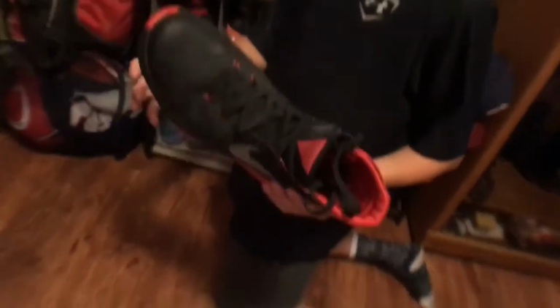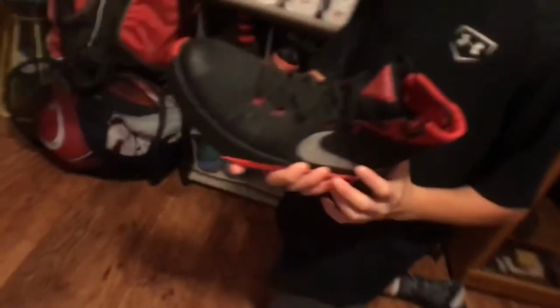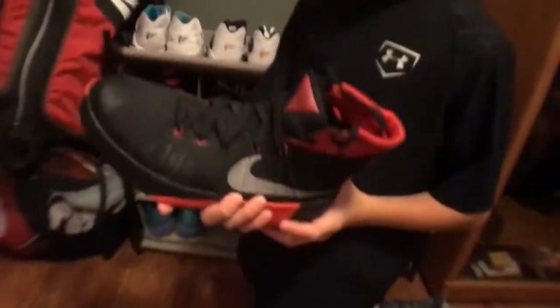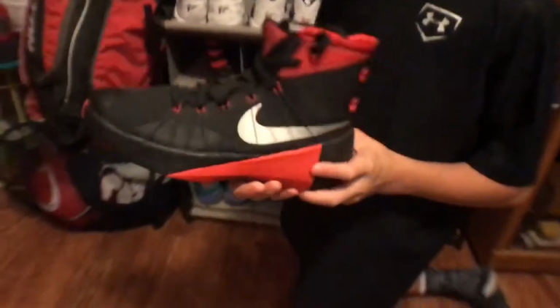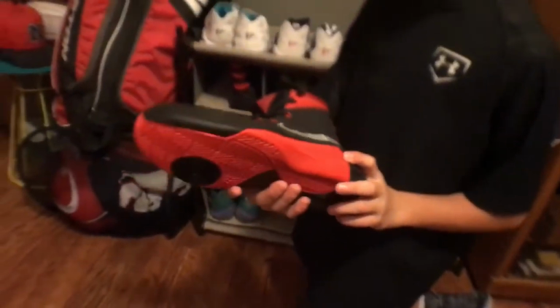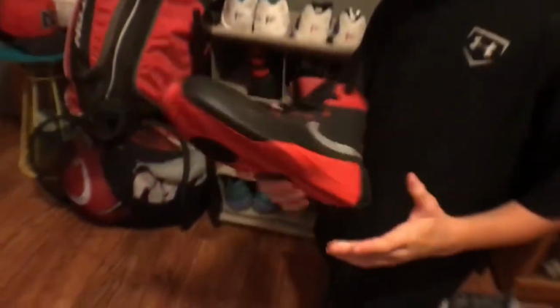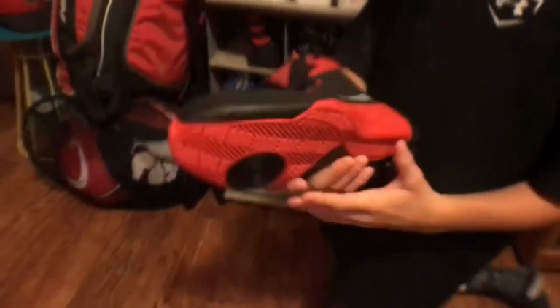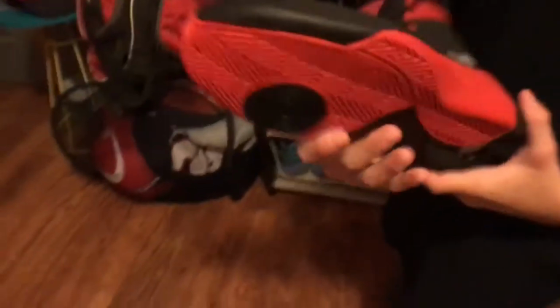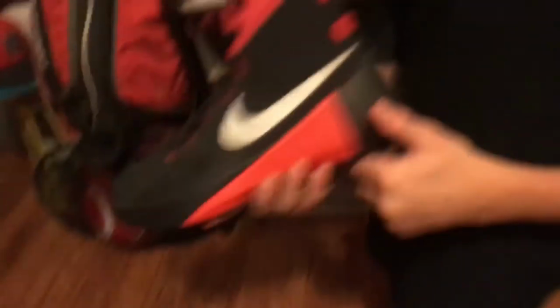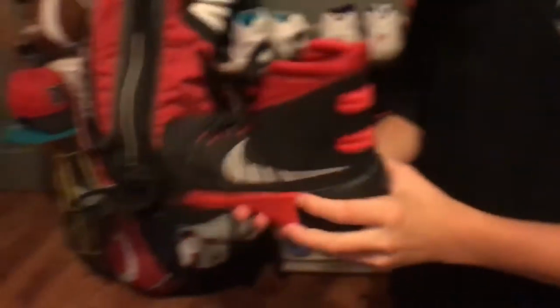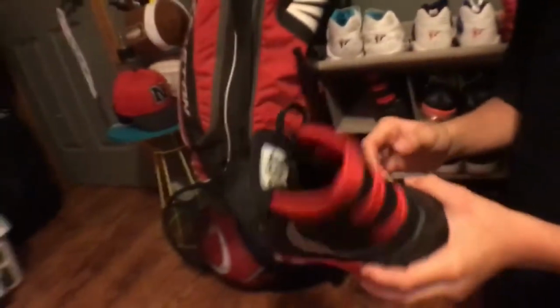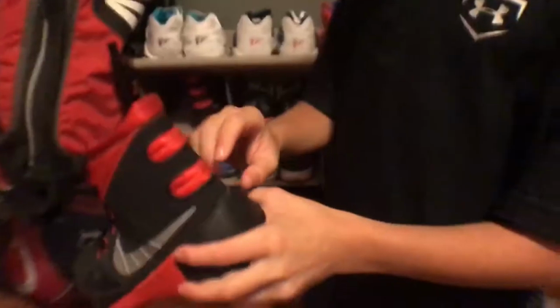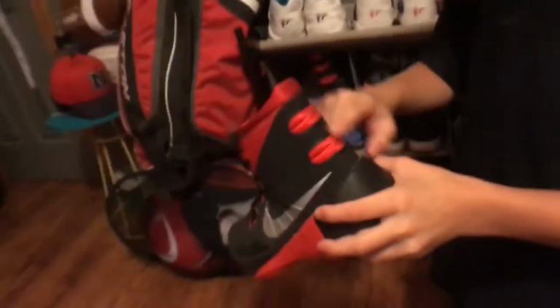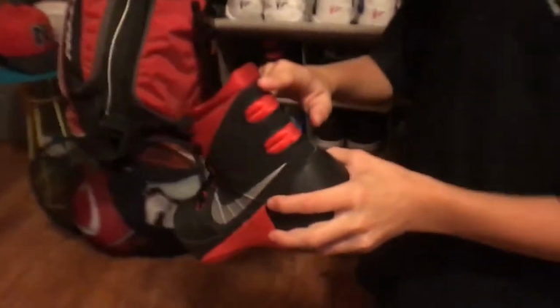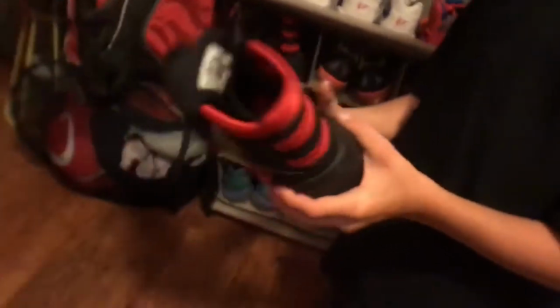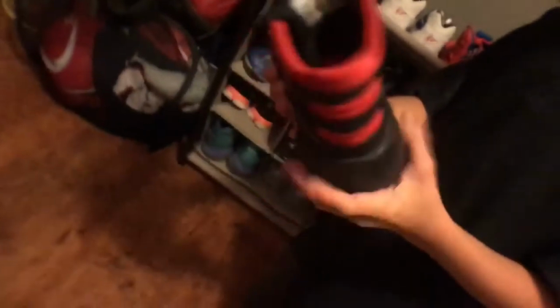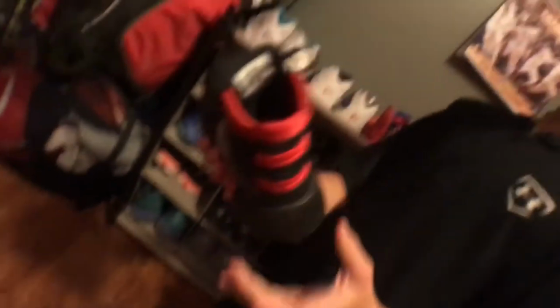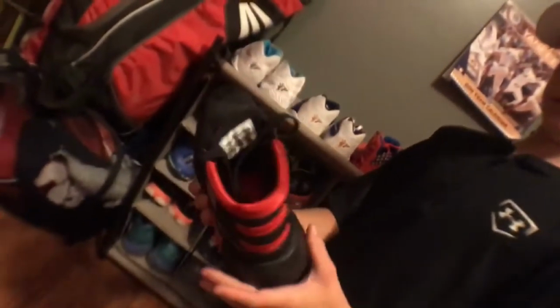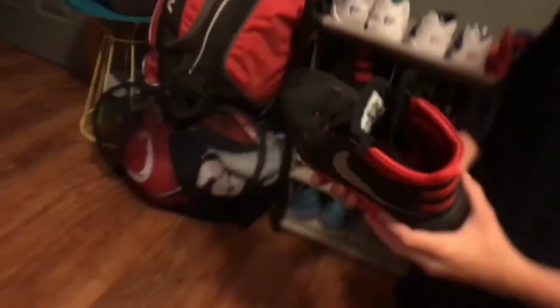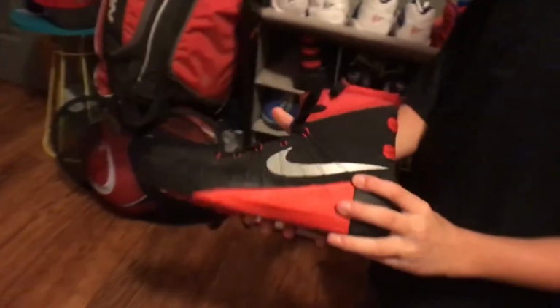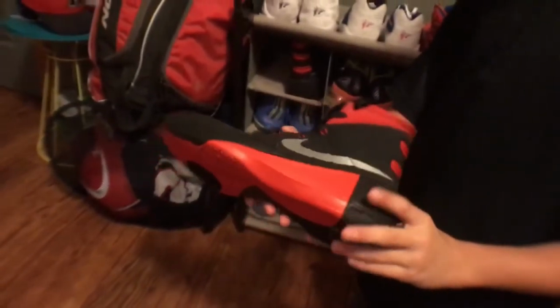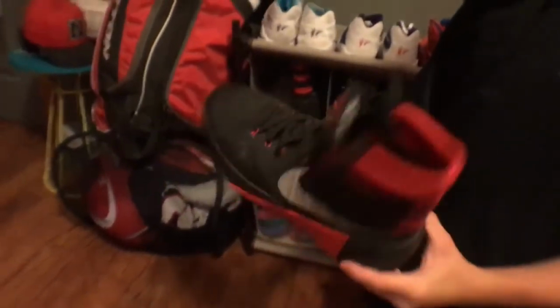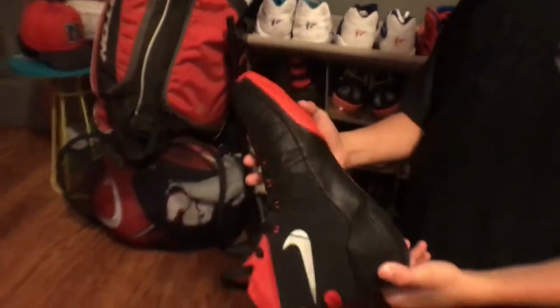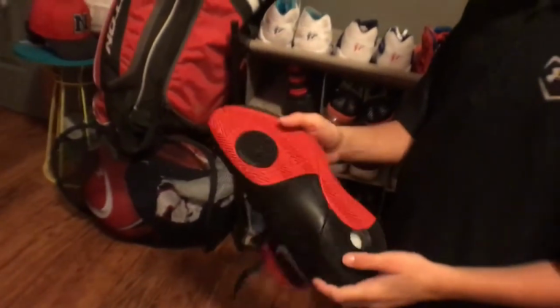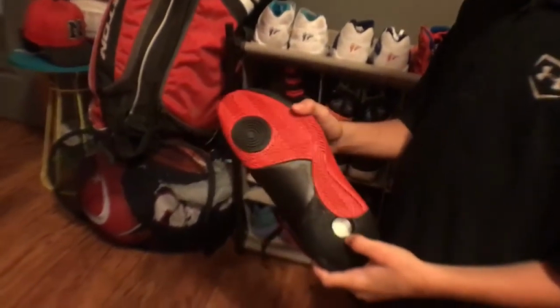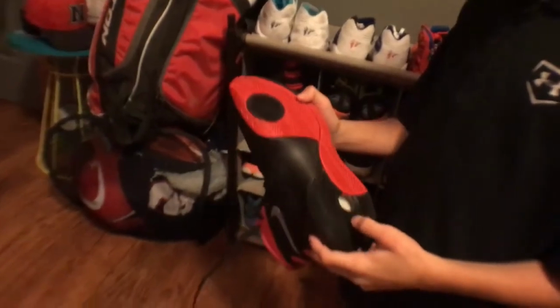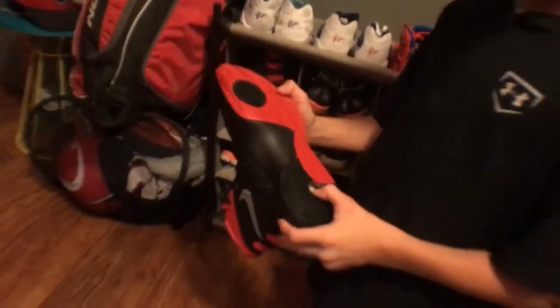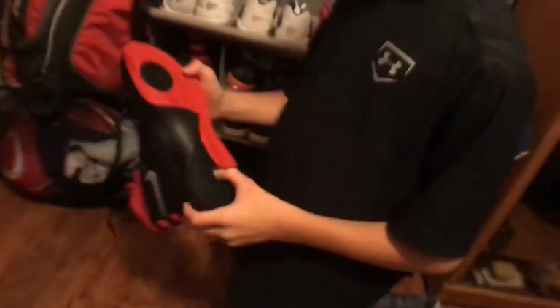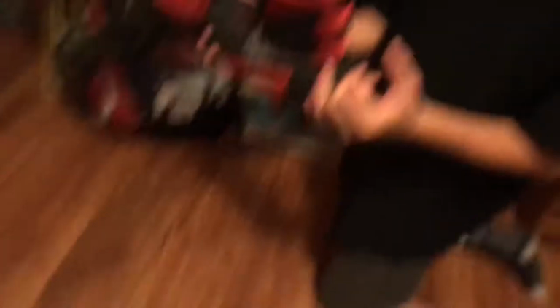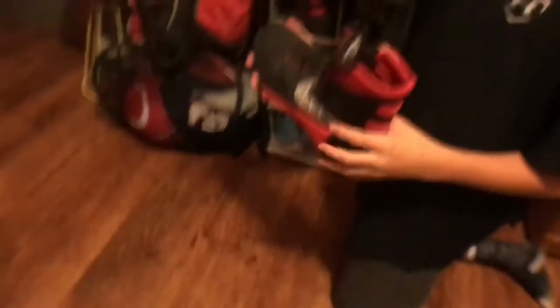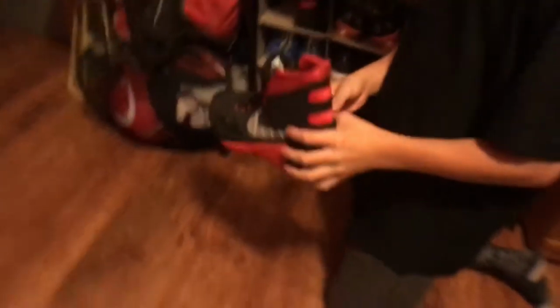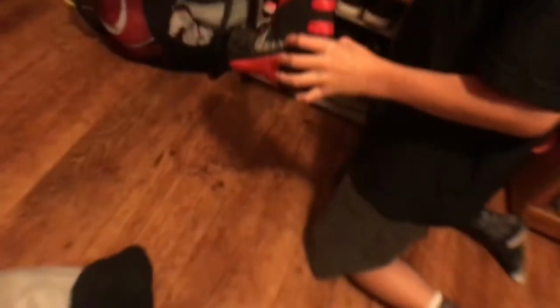So these are my Hyper Dunks, black and white. I like these shoes because I like the design where it comes up all the way and has the big heel on the back. These are a good shoe — I don't wear them that much, but I do like these shoes a lot.